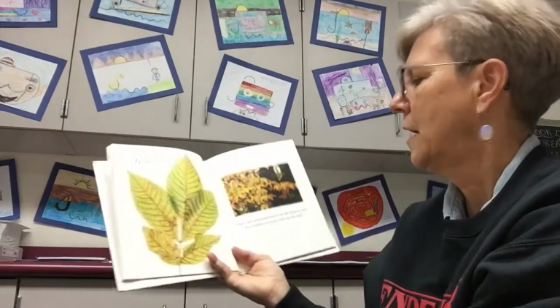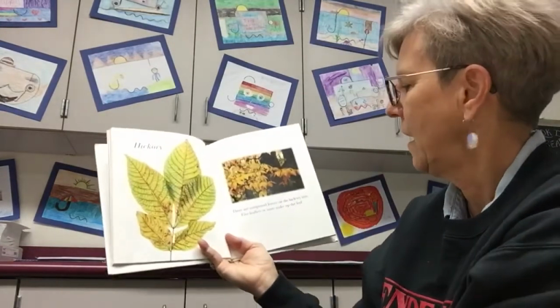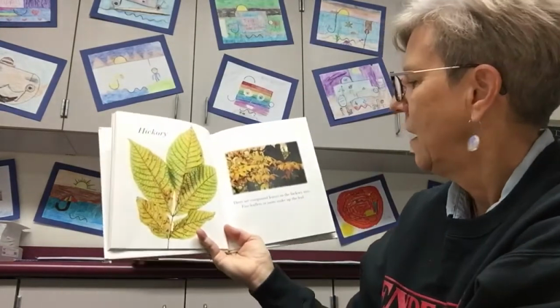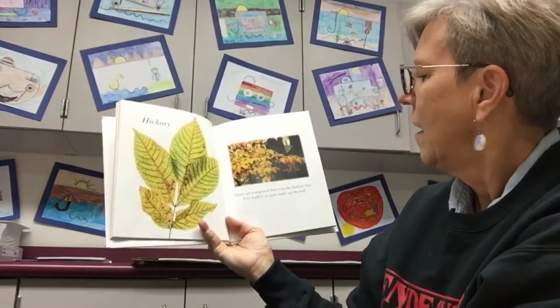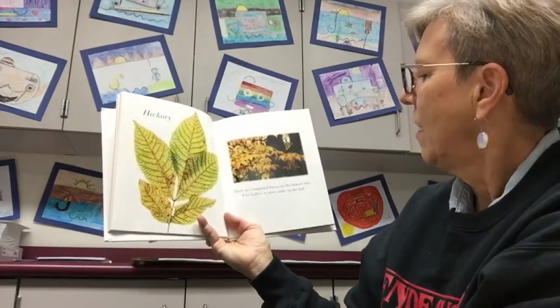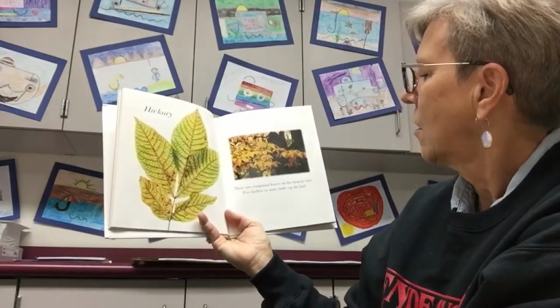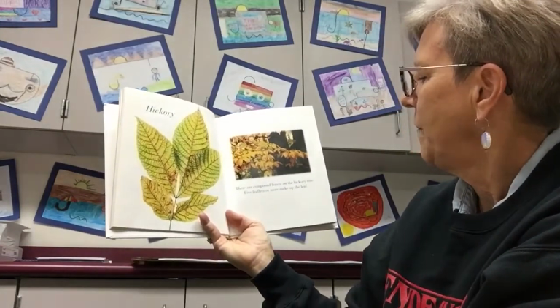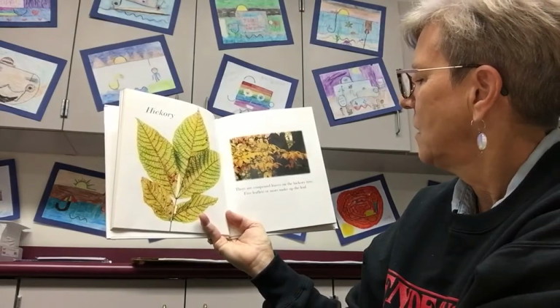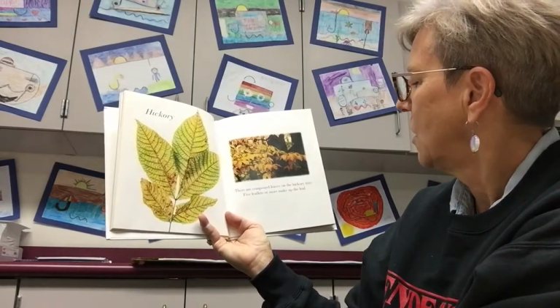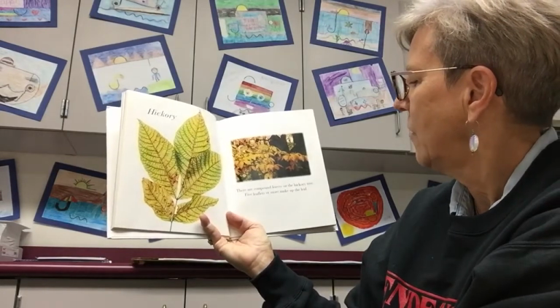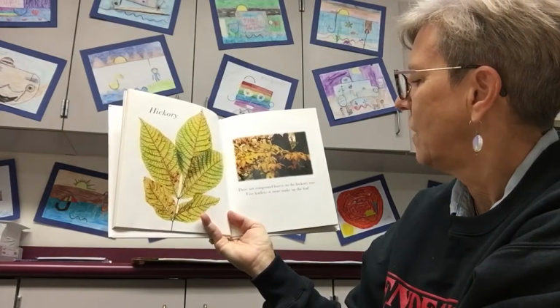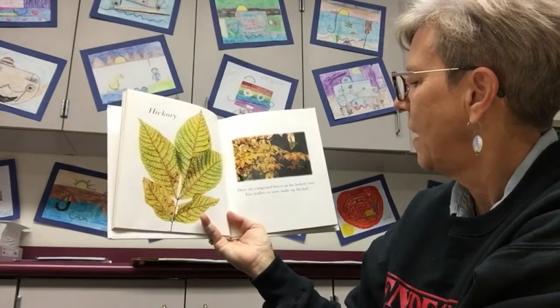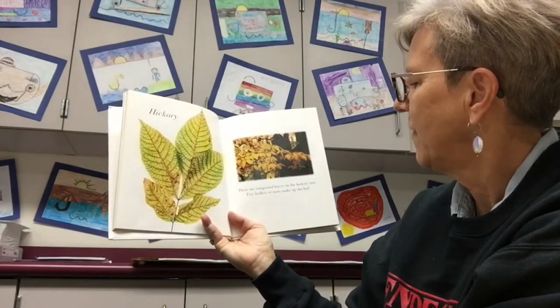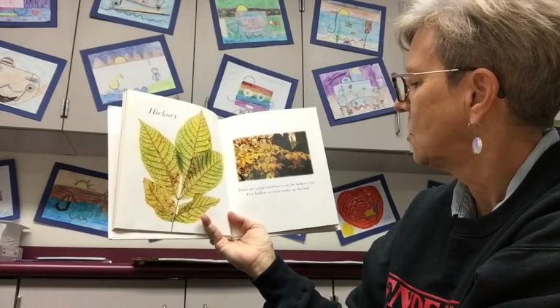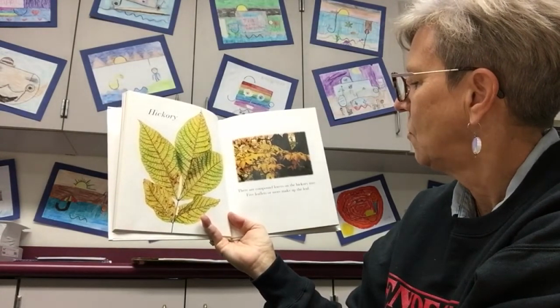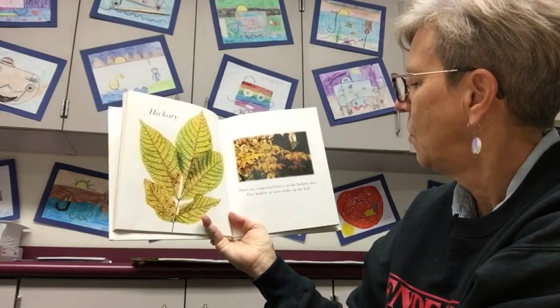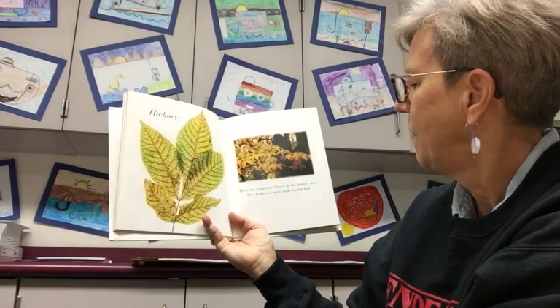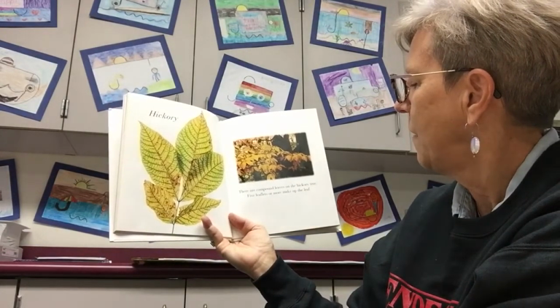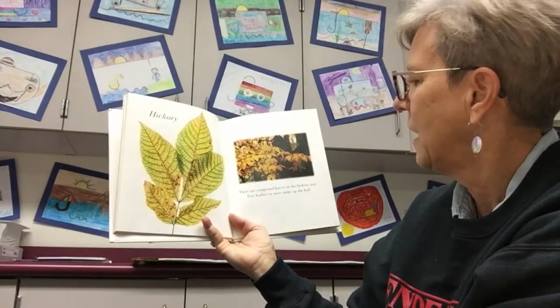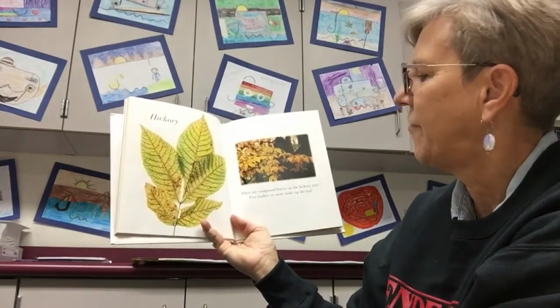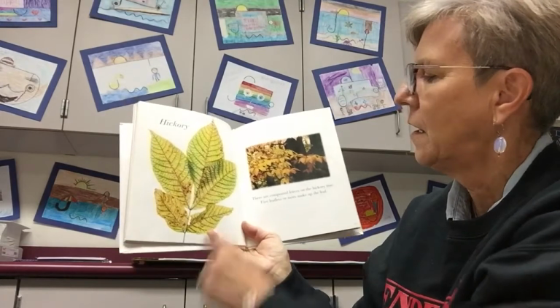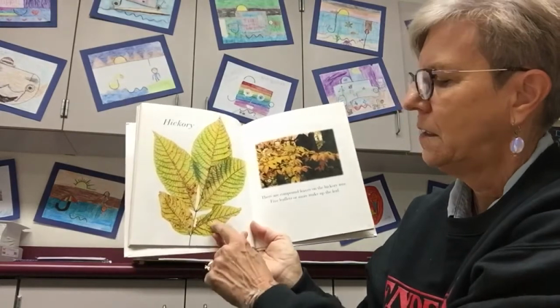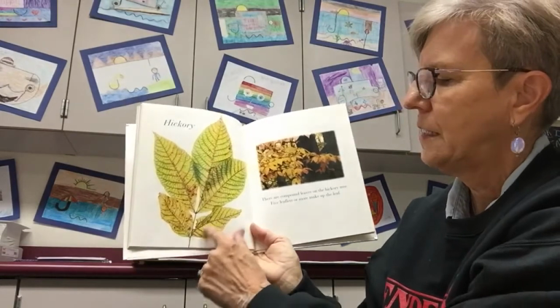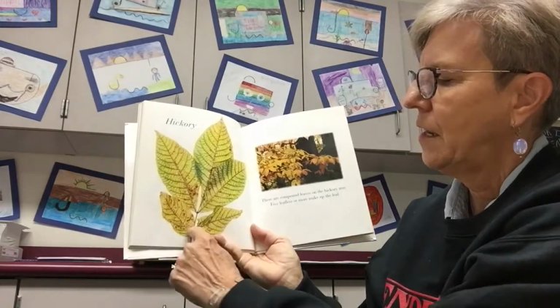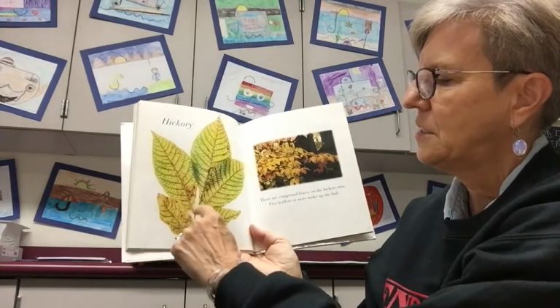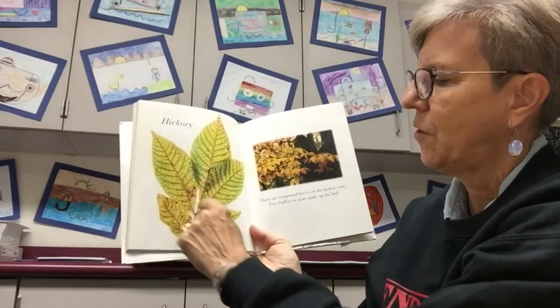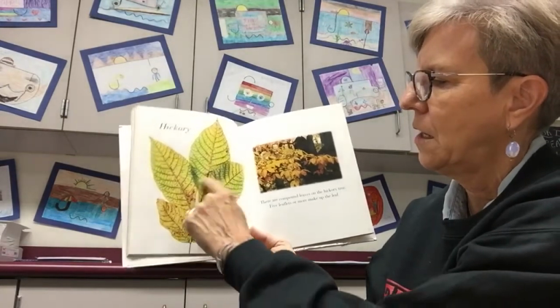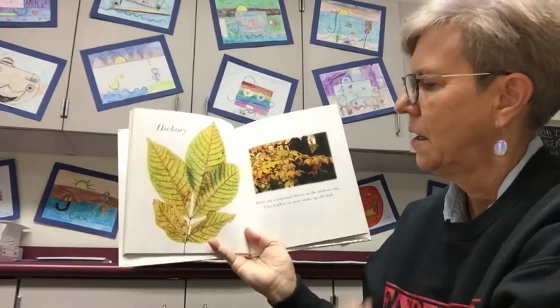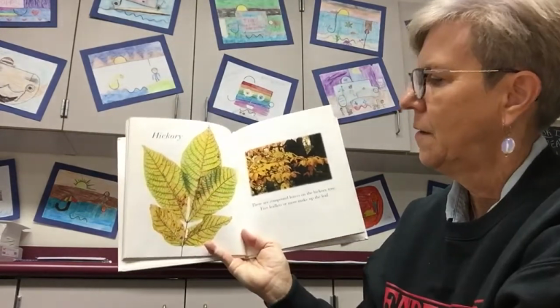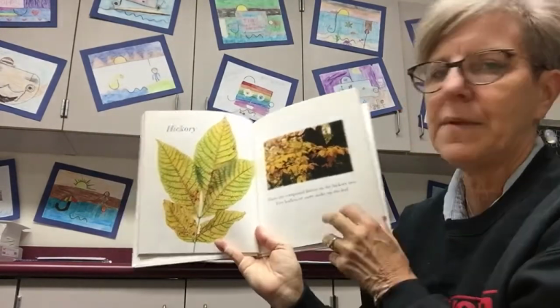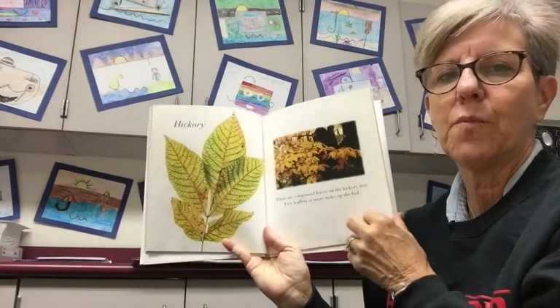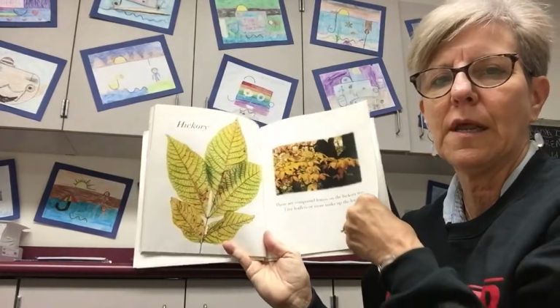Hickory. There are compound leaves on the hickory tree — five leaflets or more make up the leaf. See how they are separate? That makes up one leaf.